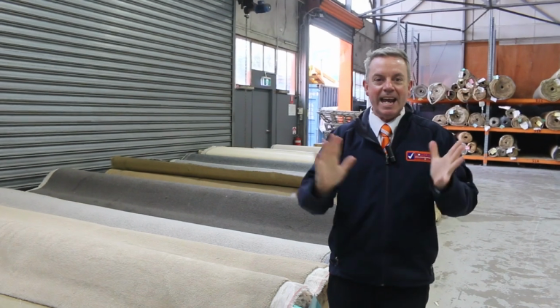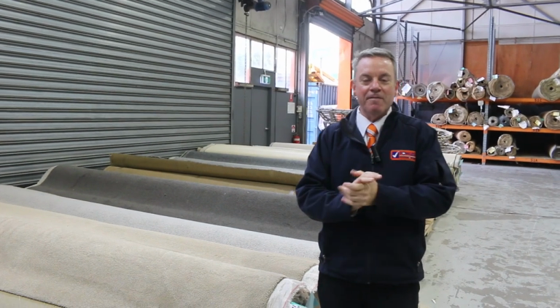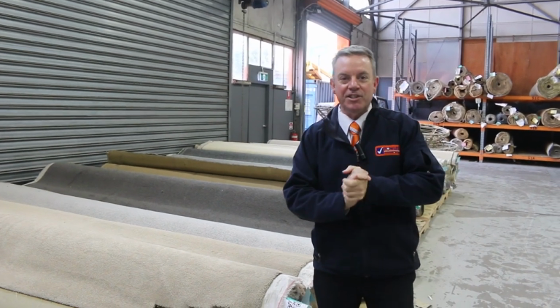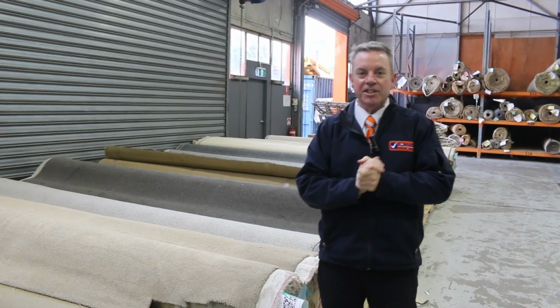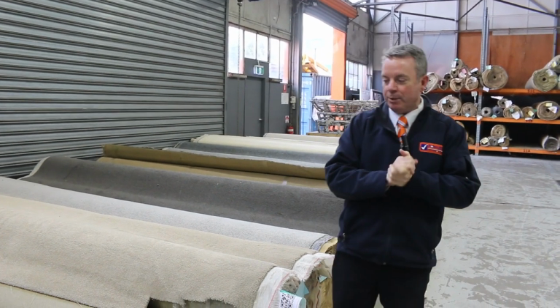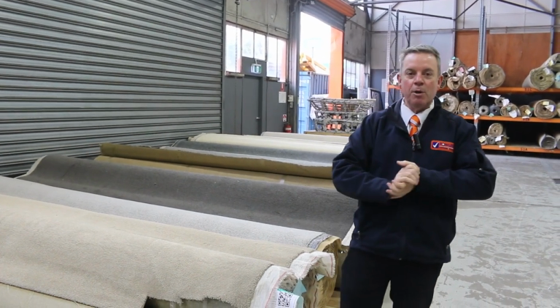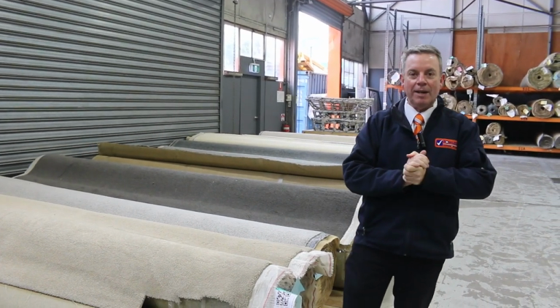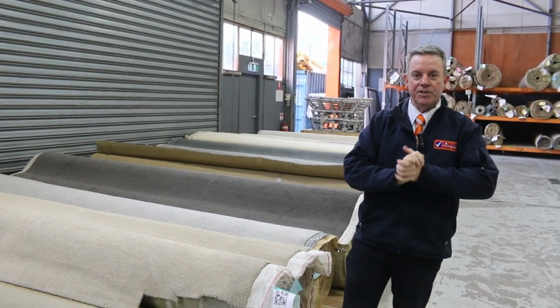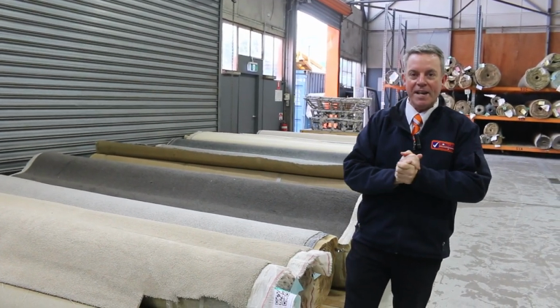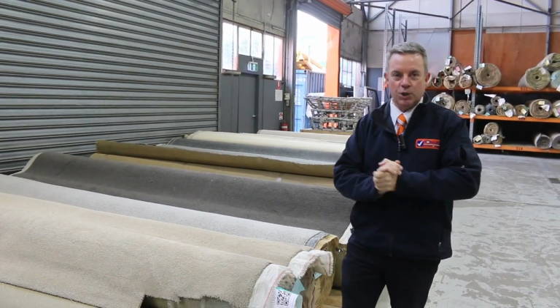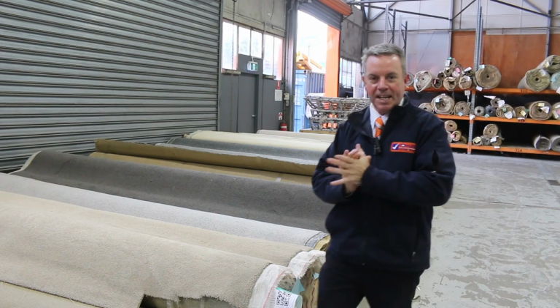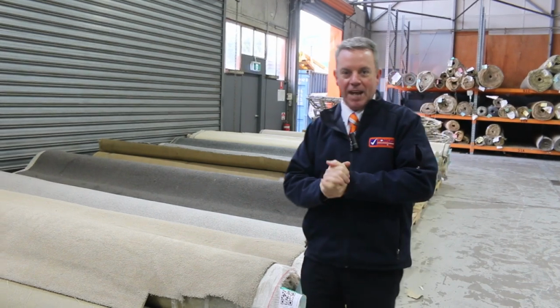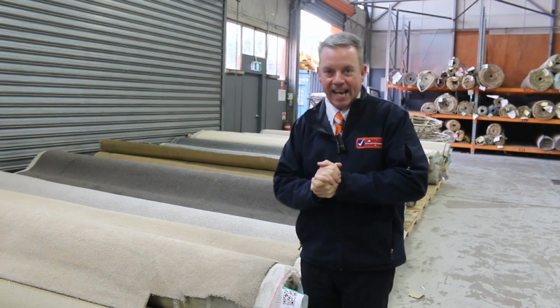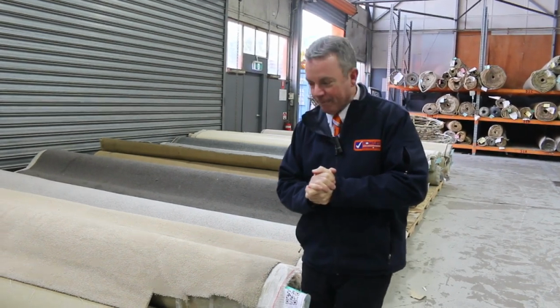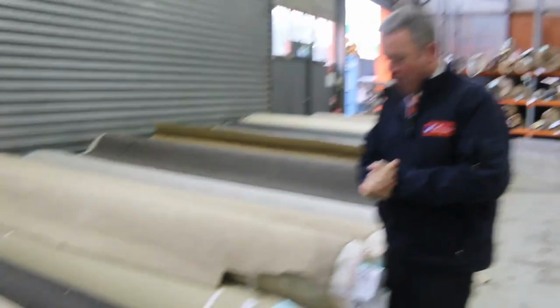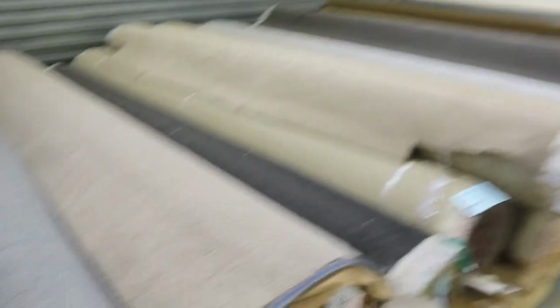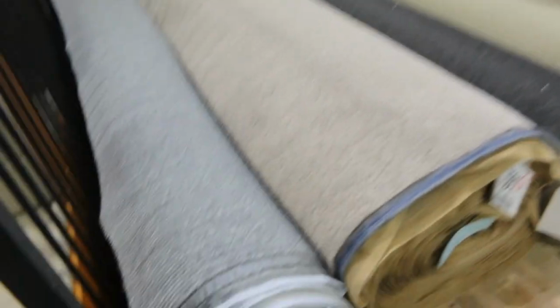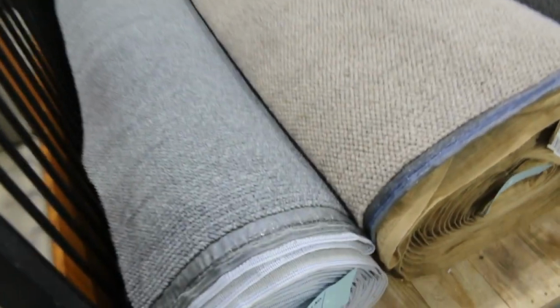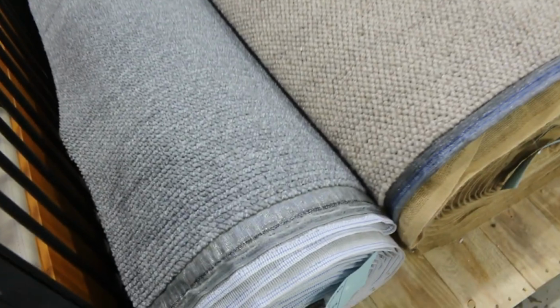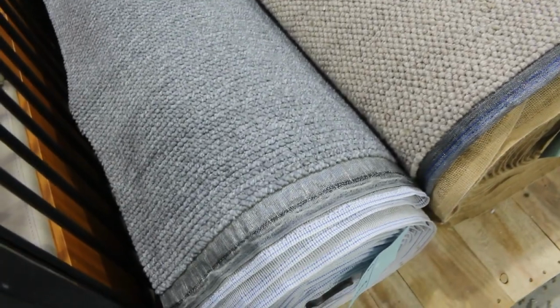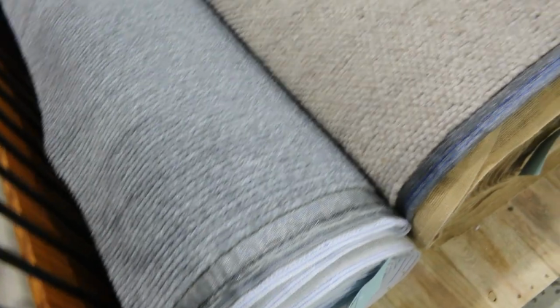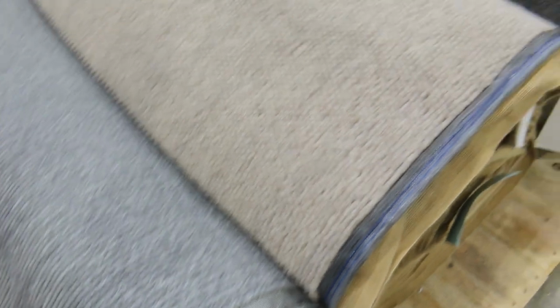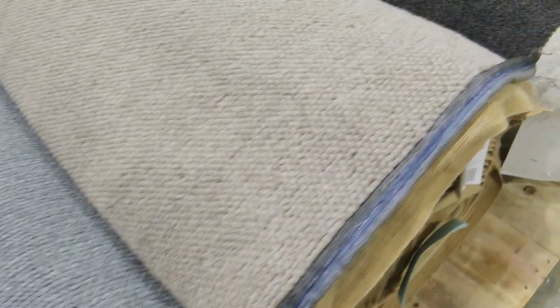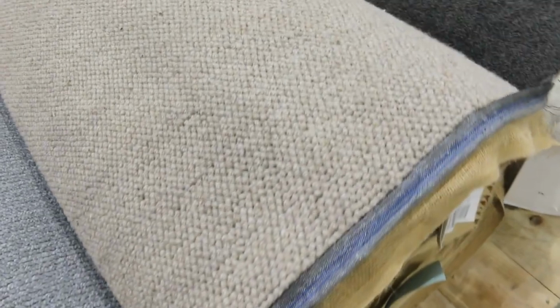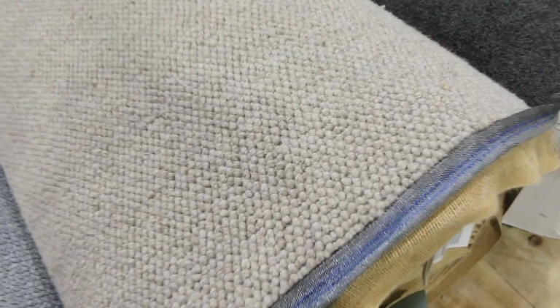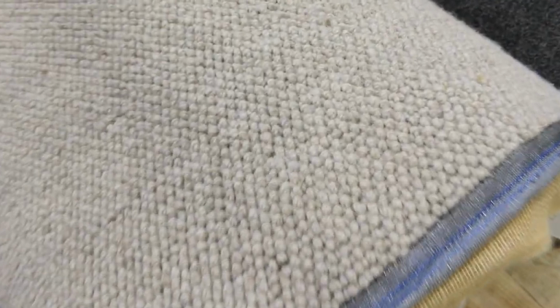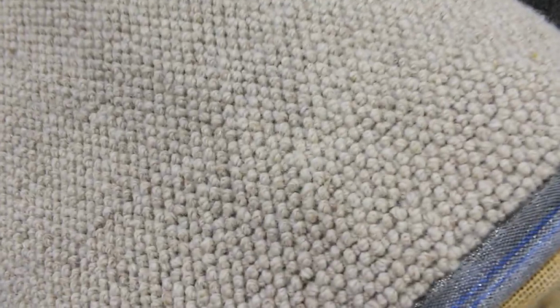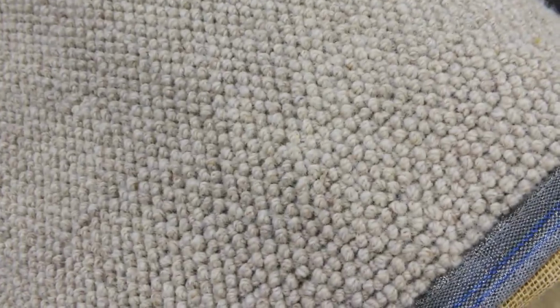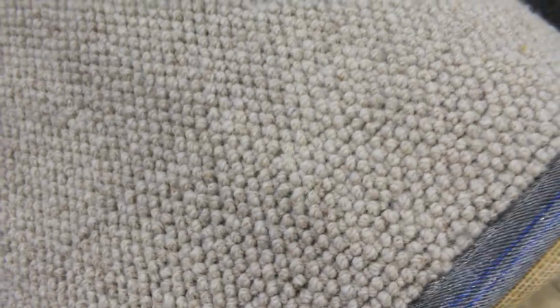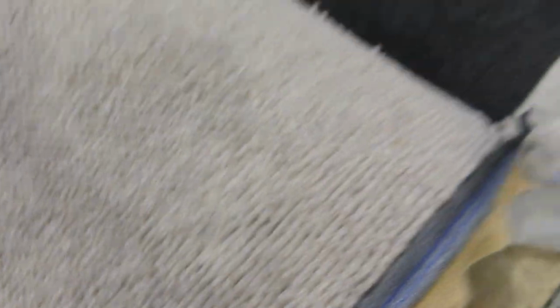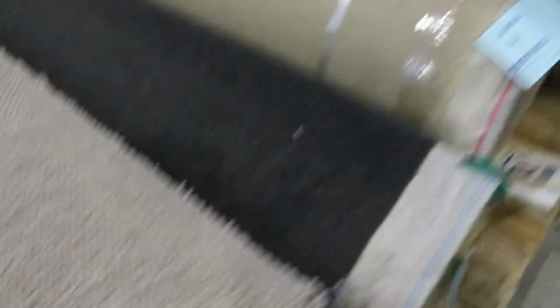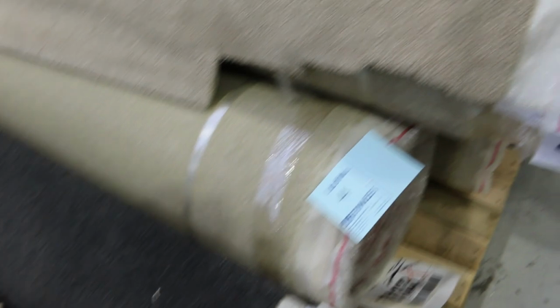G'day, I'm John from Vowles Auctions and Sales. I'm here to preview tomorrow's floor covering auction — that's Wednesday the 28th of June at 10am. We've had some awesome rolls coming in this week, a massive range. There's nearly 250 rolls going through, and we've got all sorts of qualities and colours.